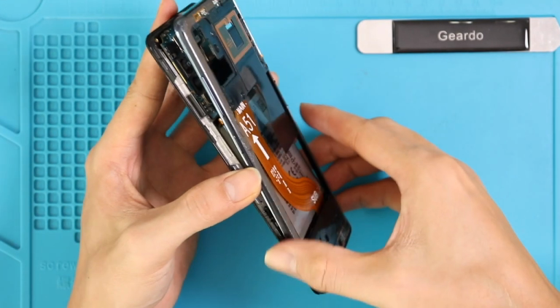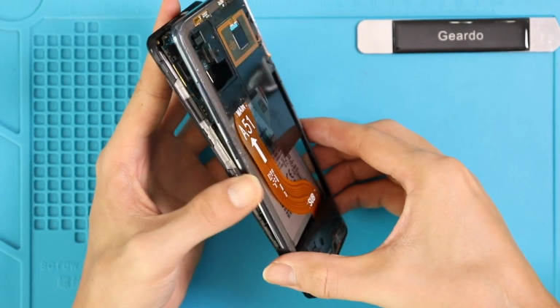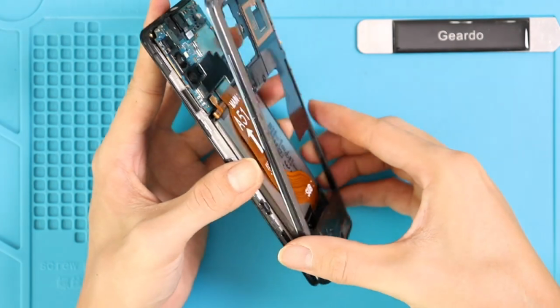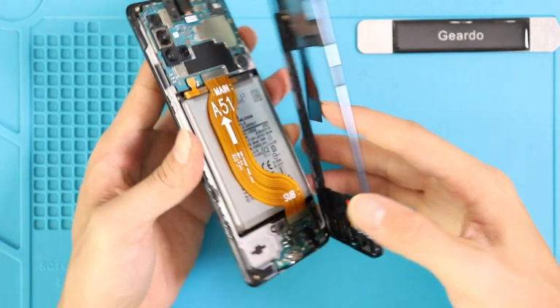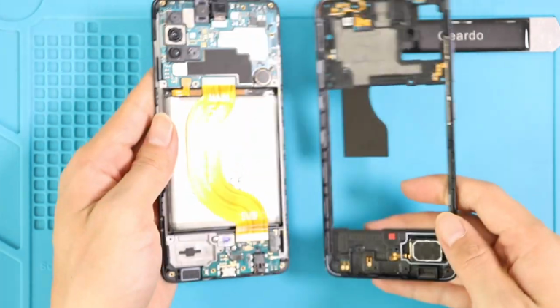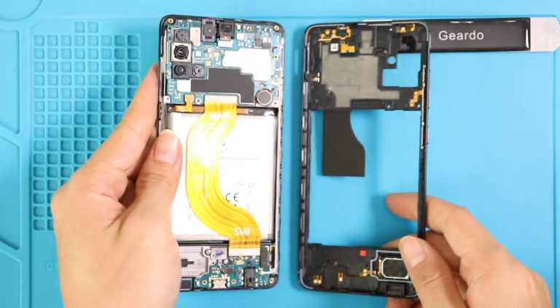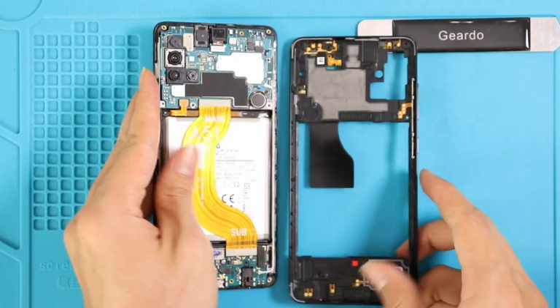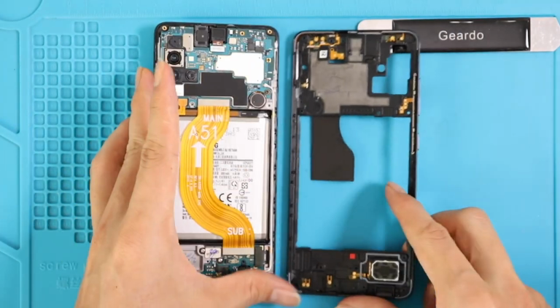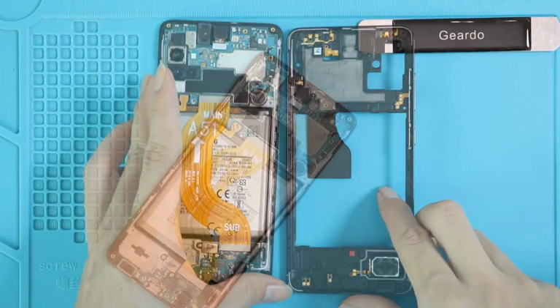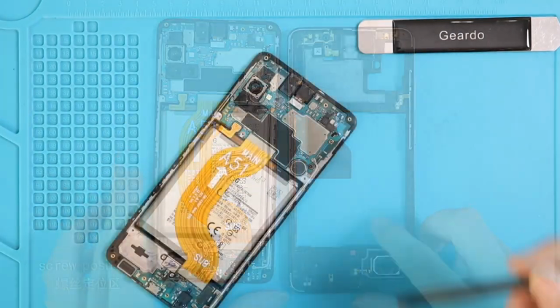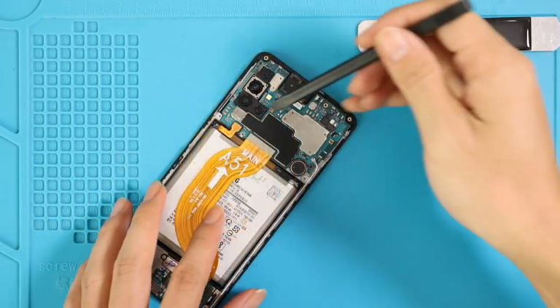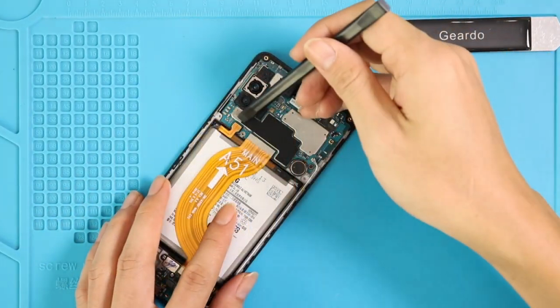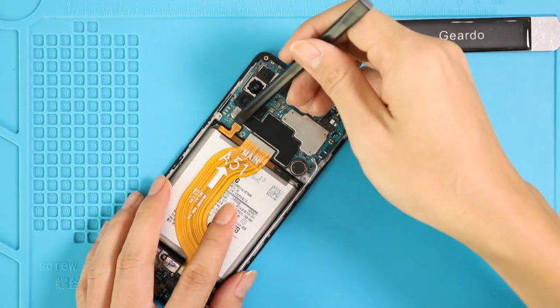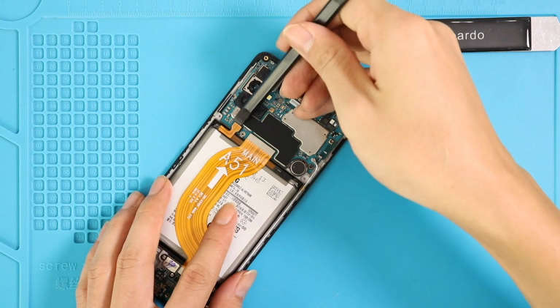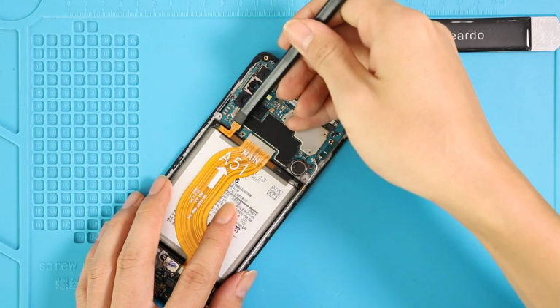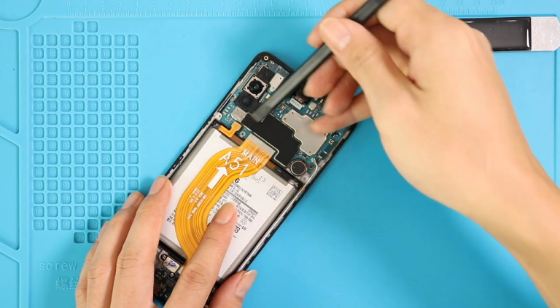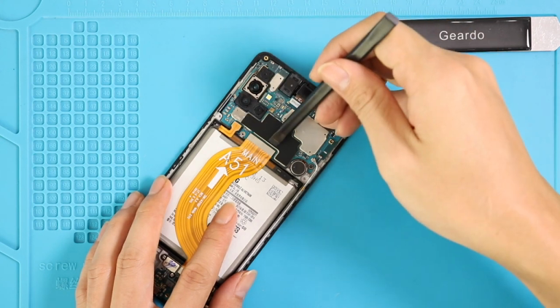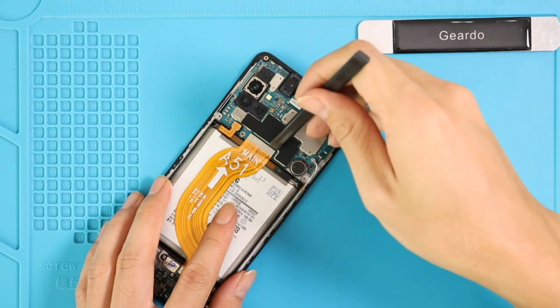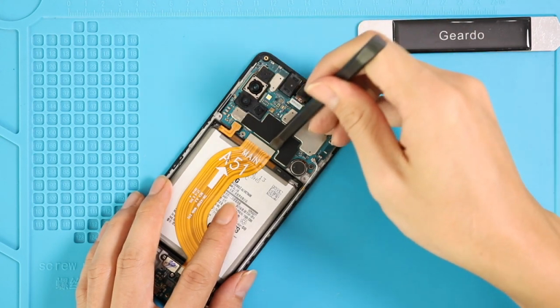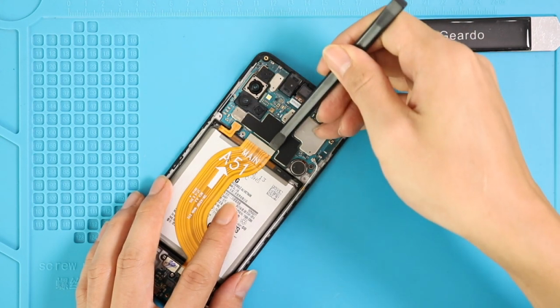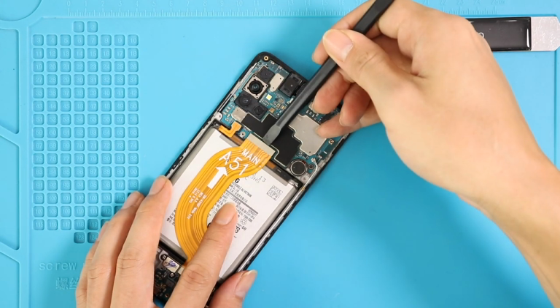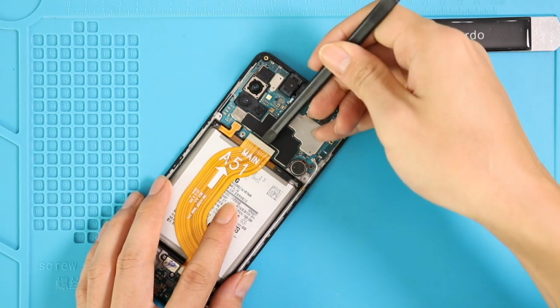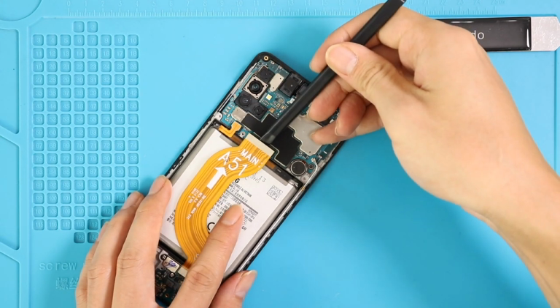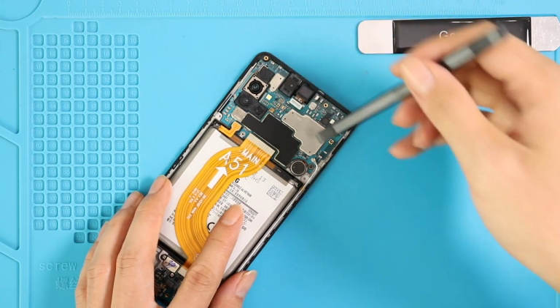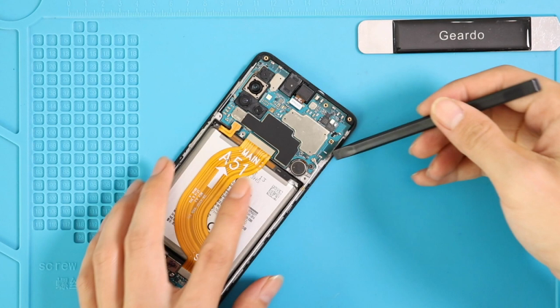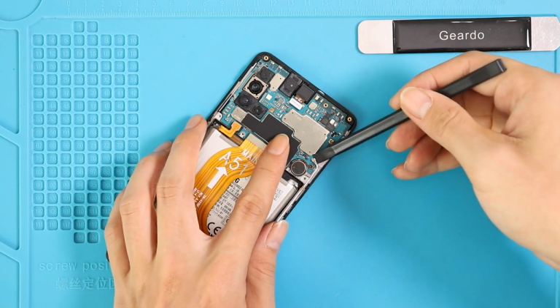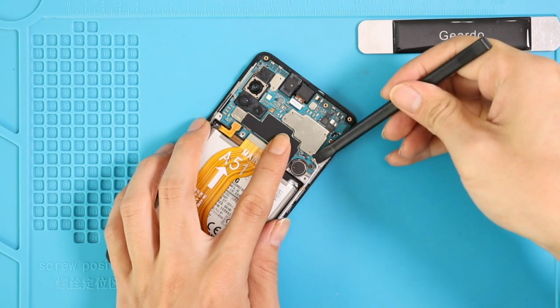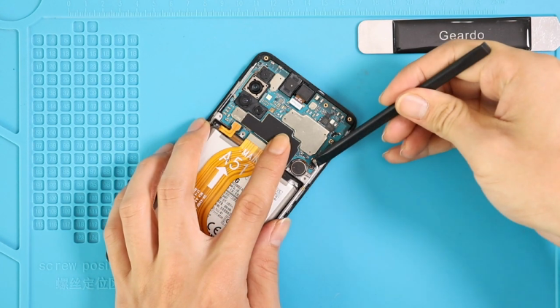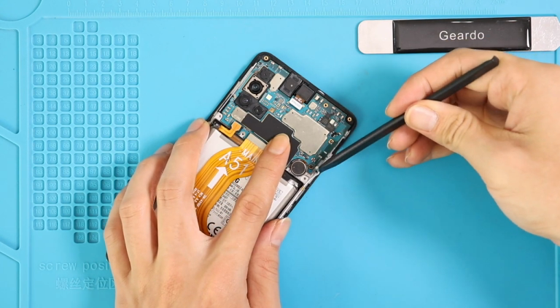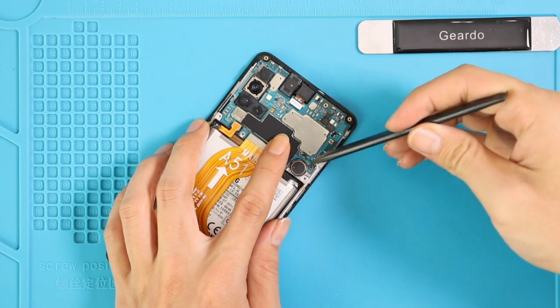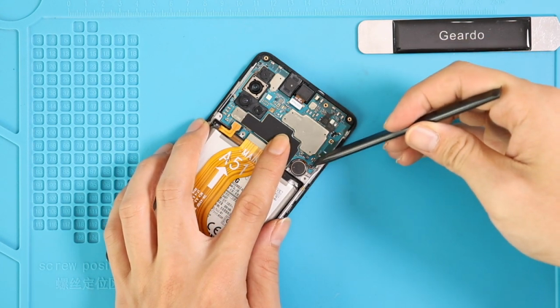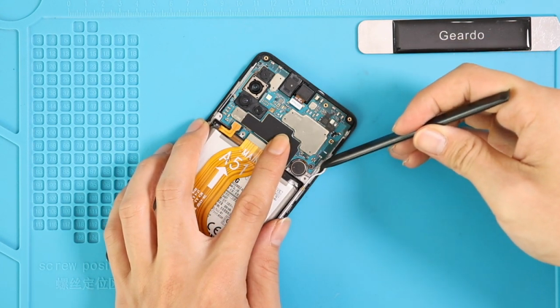Take out the frame and disconnect the battery connector and the main flex cable plug, which connects the LCD as well. Unplug the antenna and undo the screw to take out the logic board.